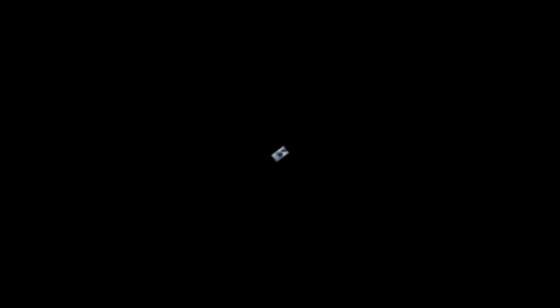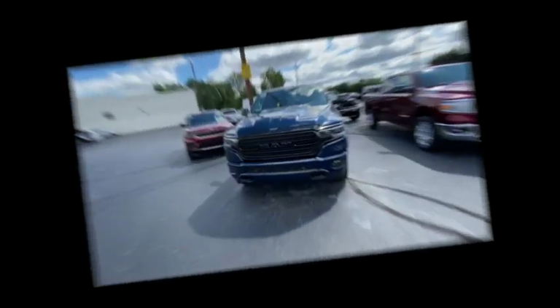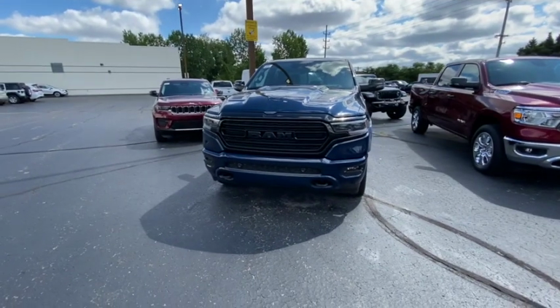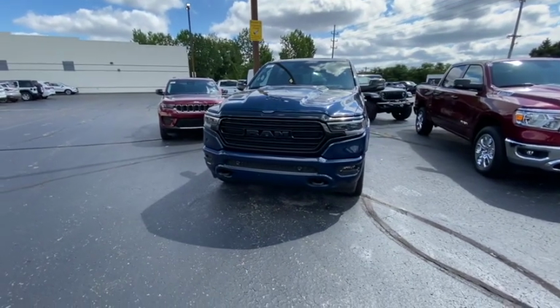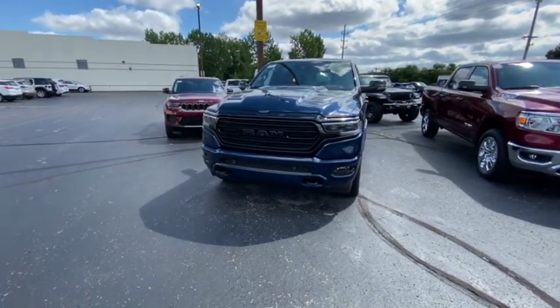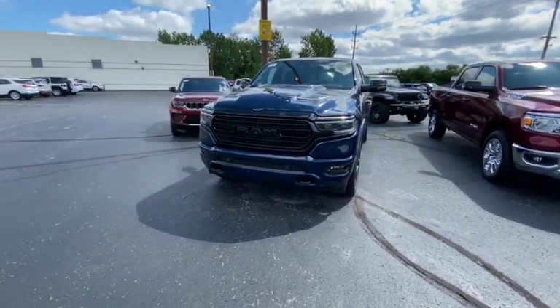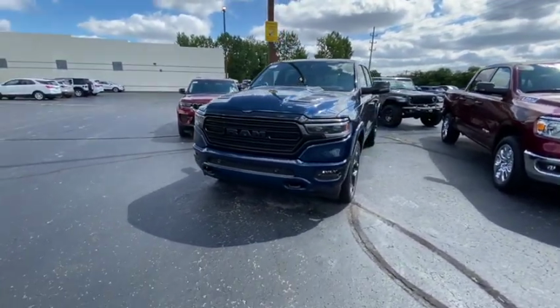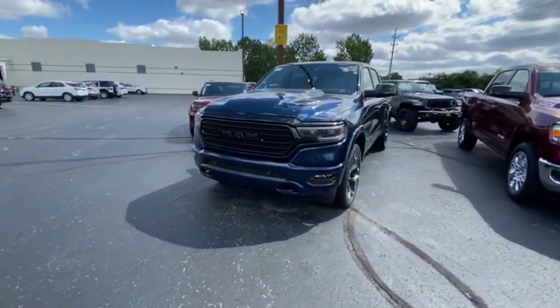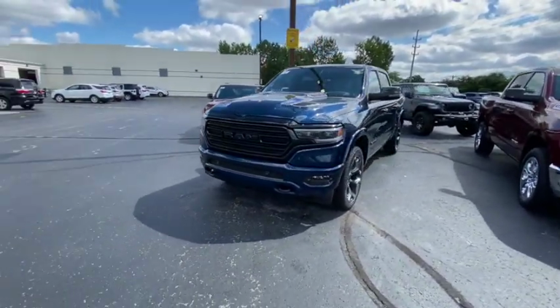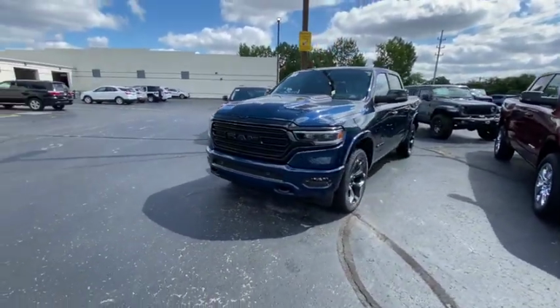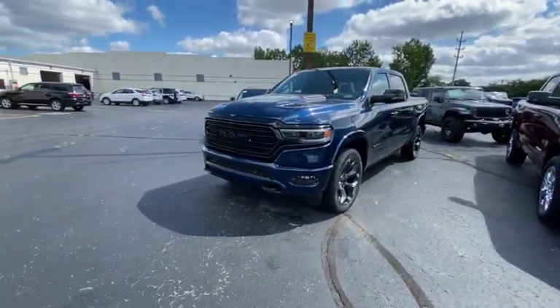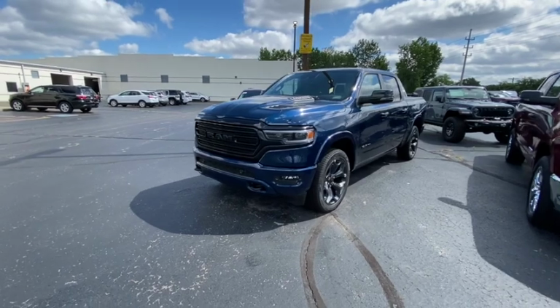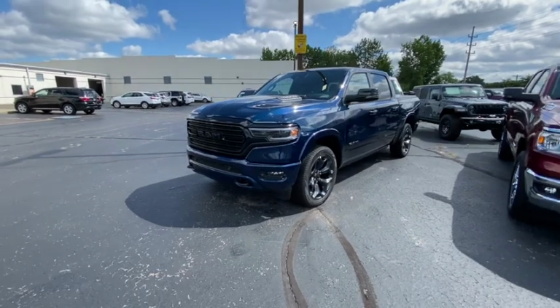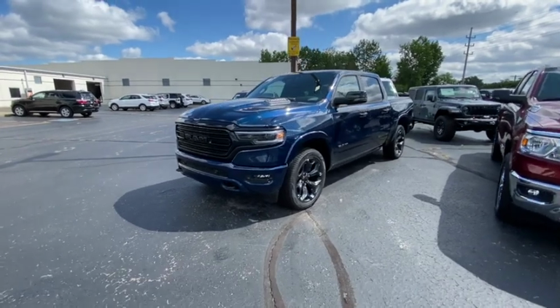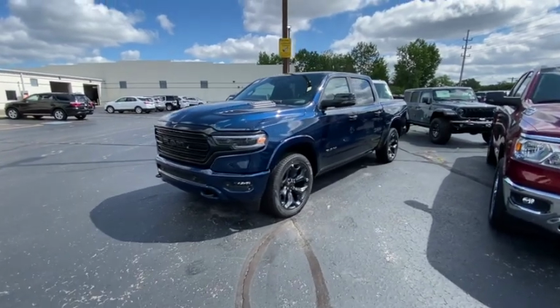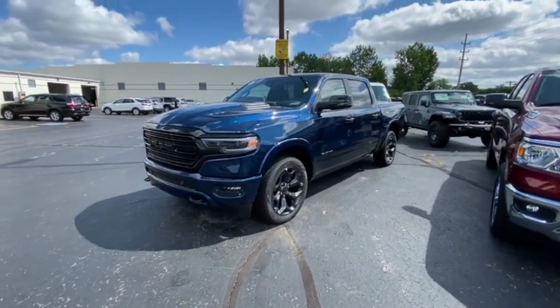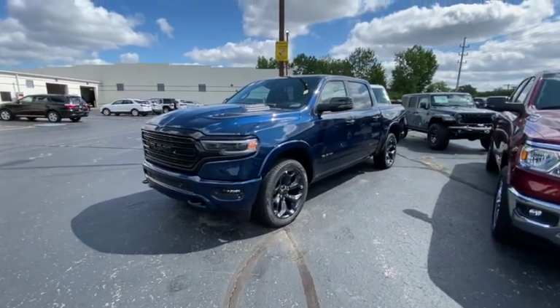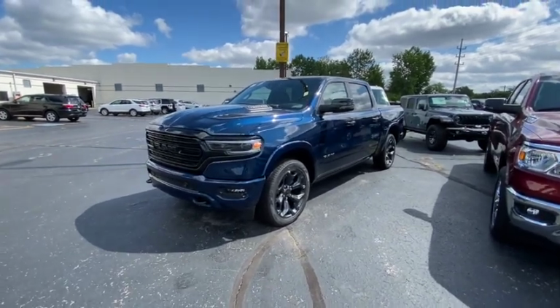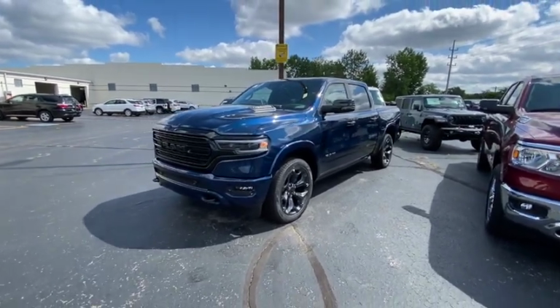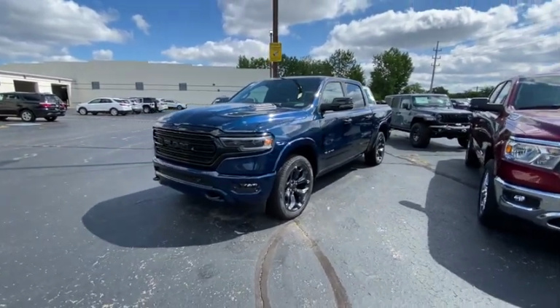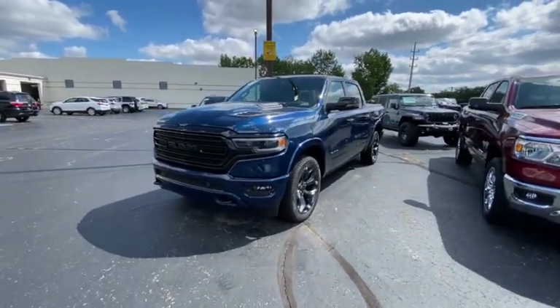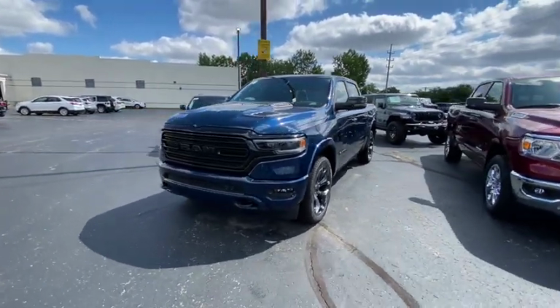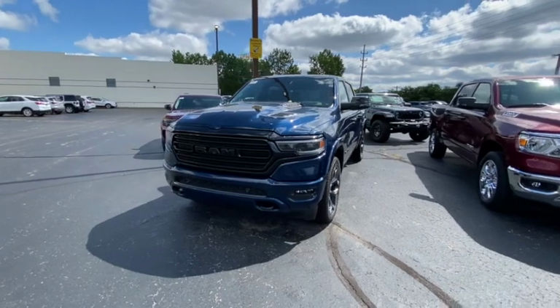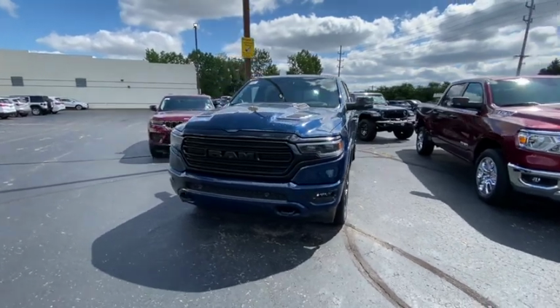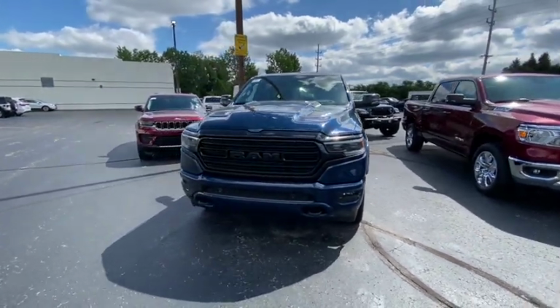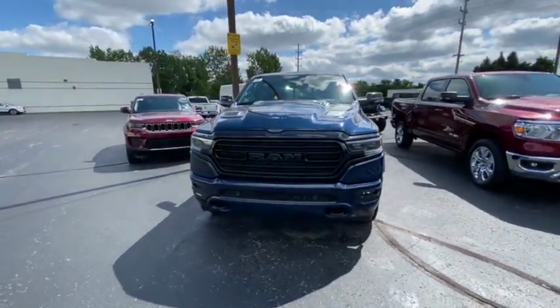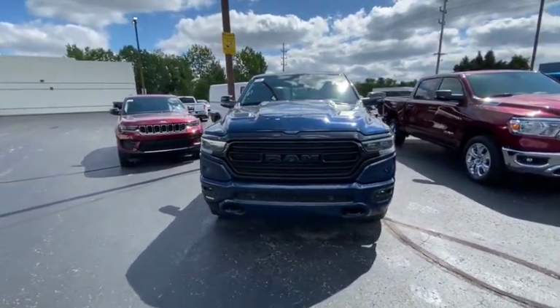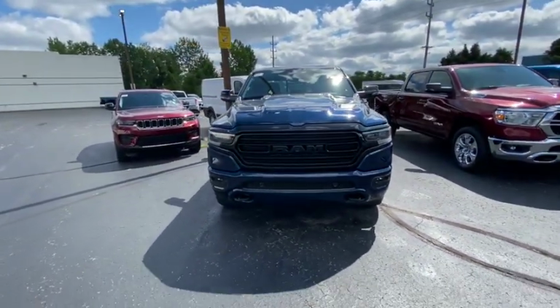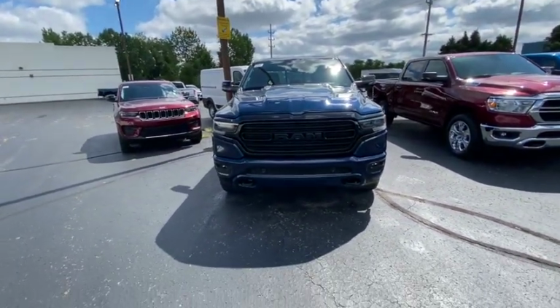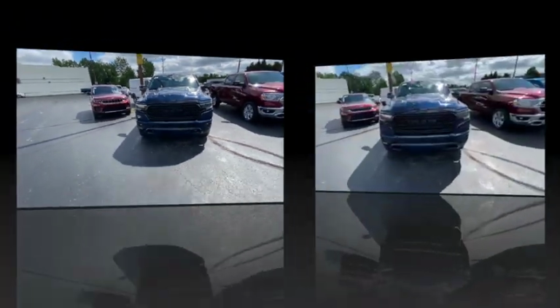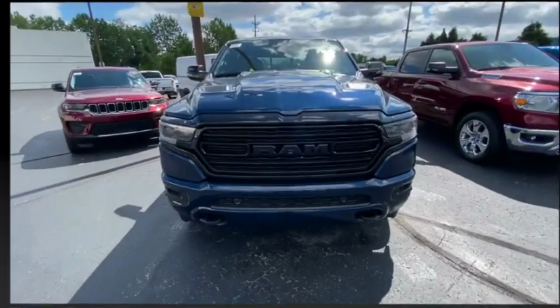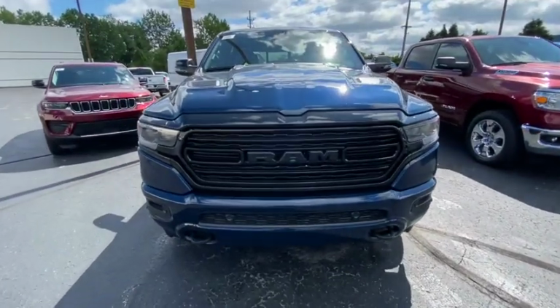Look what we got here — we got the RAM 1500 Hemi eTorque crew cab. Let's get a quick truck review on this bad boy and see why it's worth what it's worth.